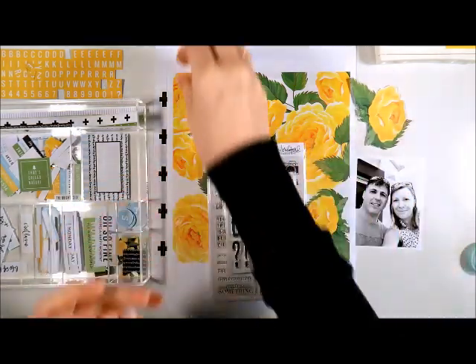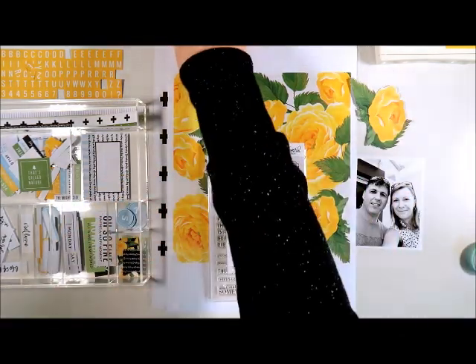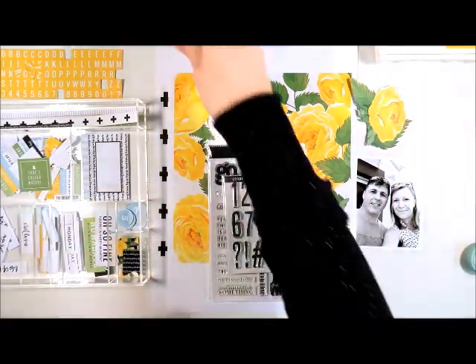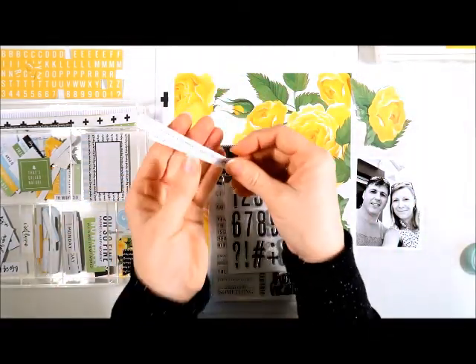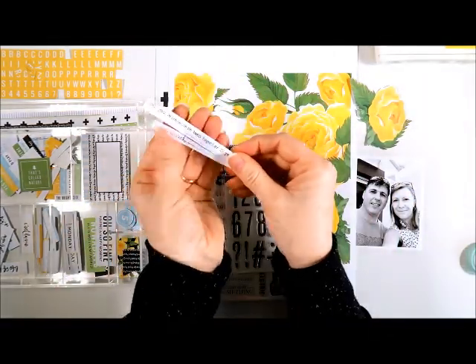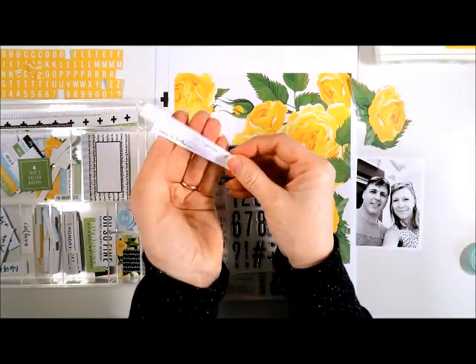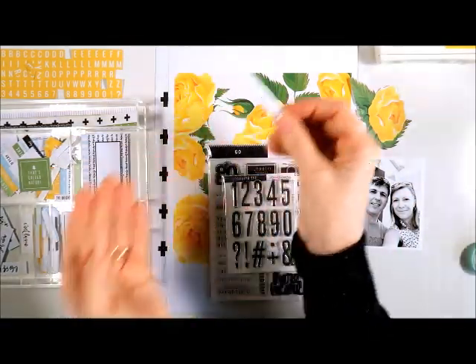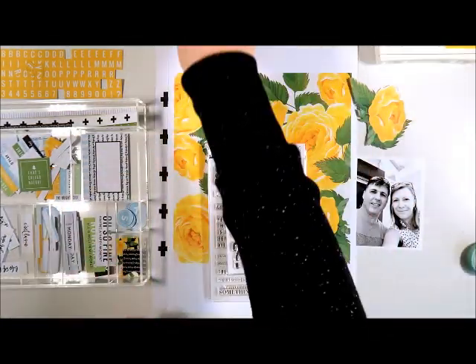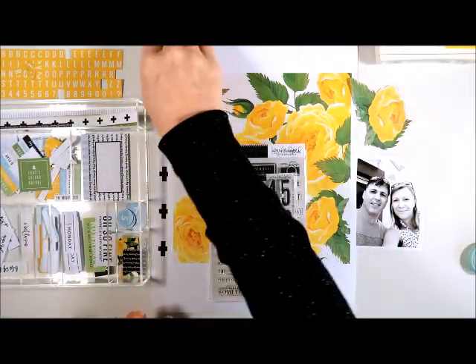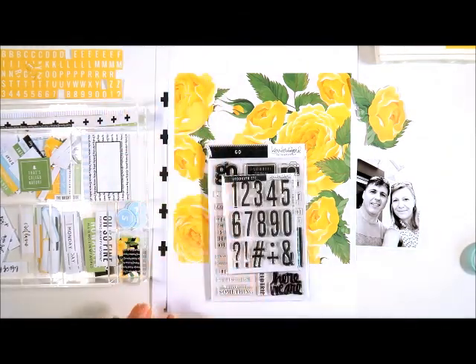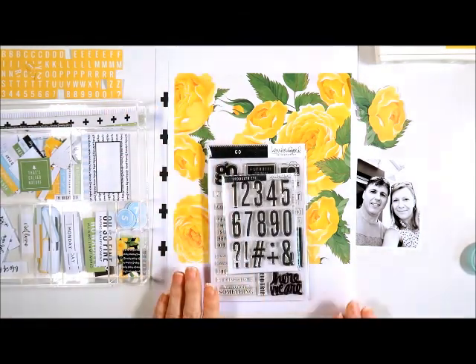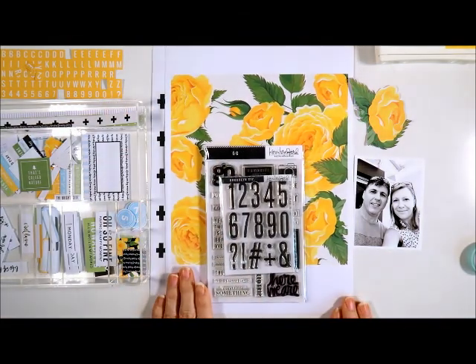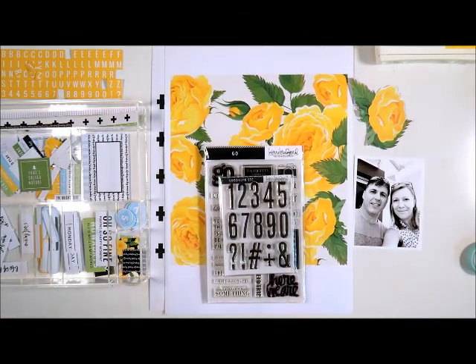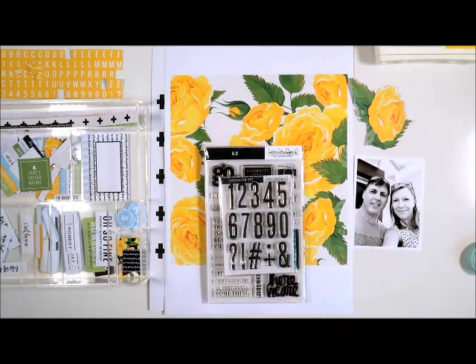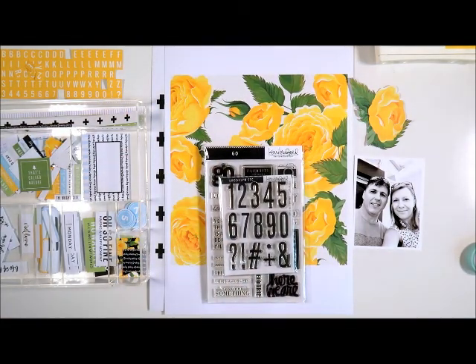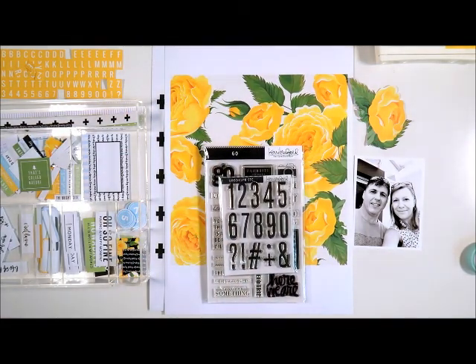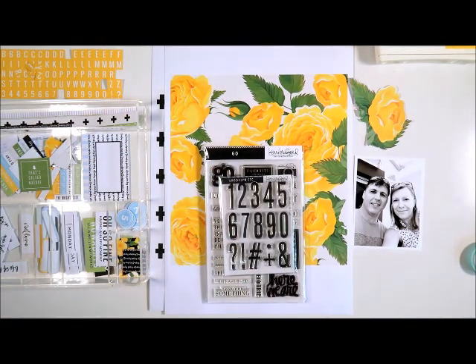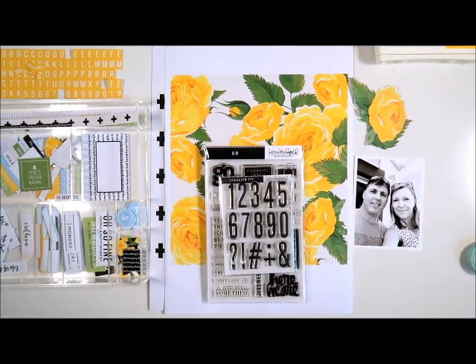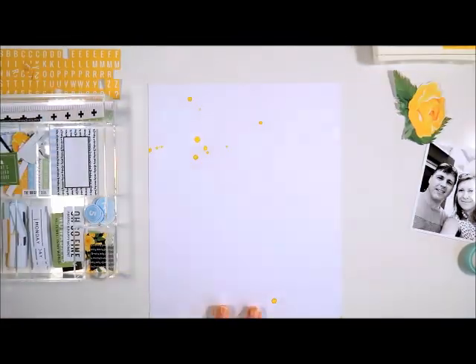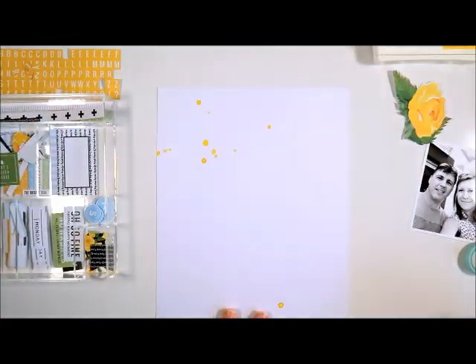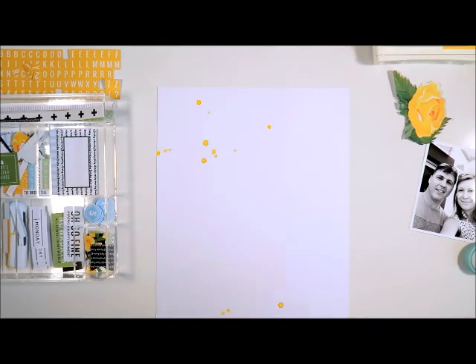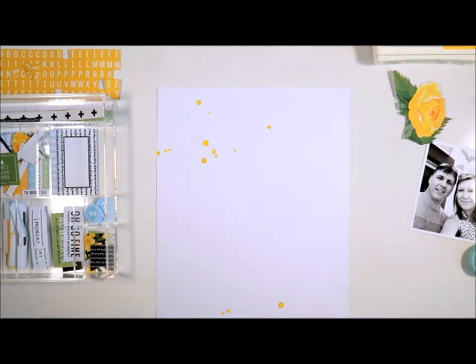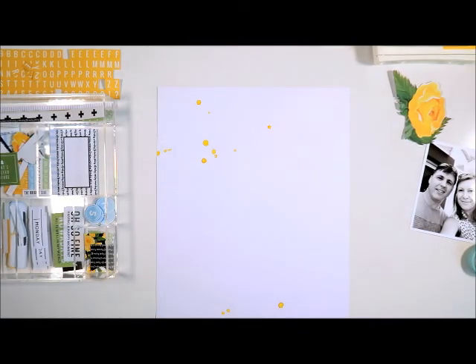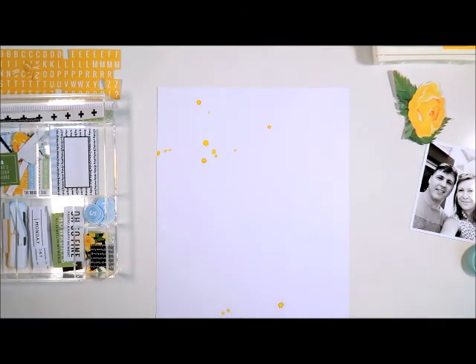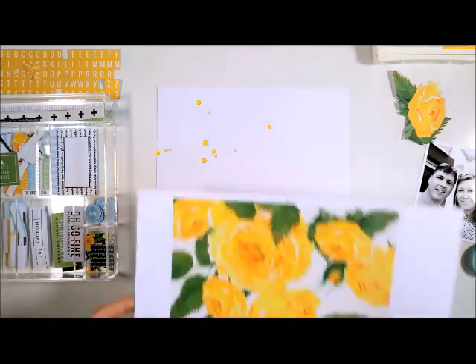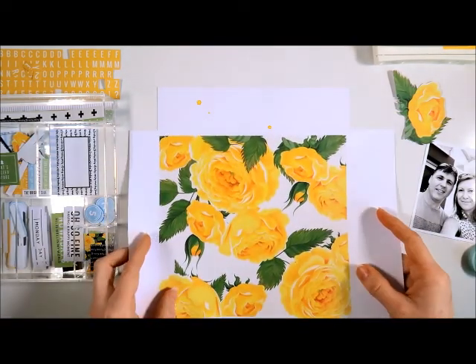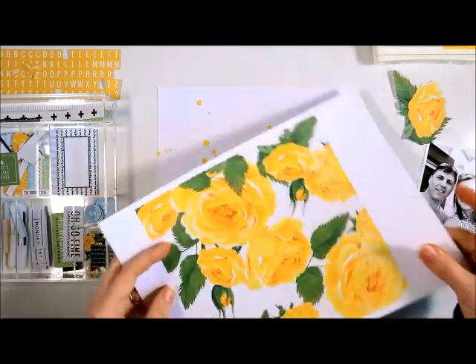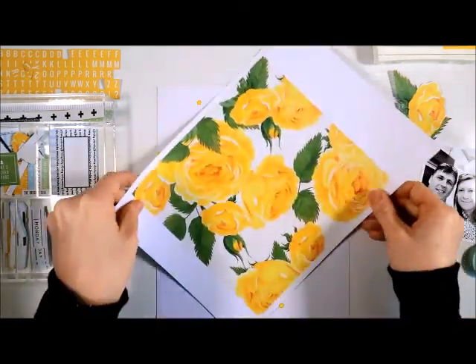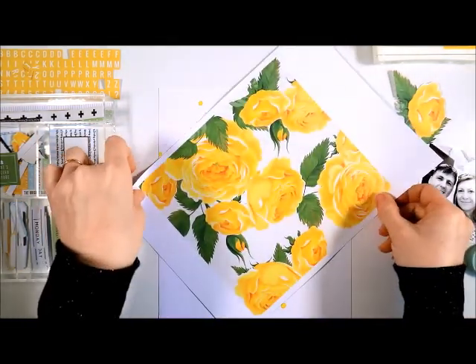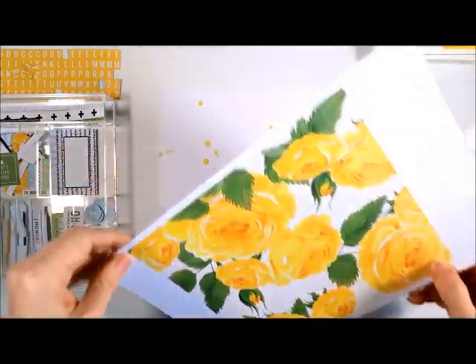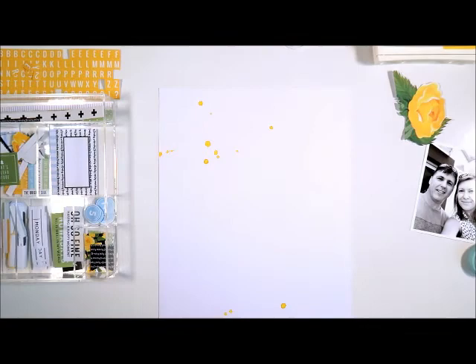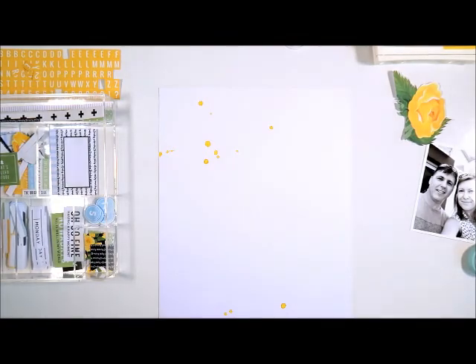I've already gone ahead and printed my journaling strips, so they're ready to go as well. So I'll get started and I'll be back in a moment. Okay, so to start off this page, I'm going to be using this lovely yellow rose paper.